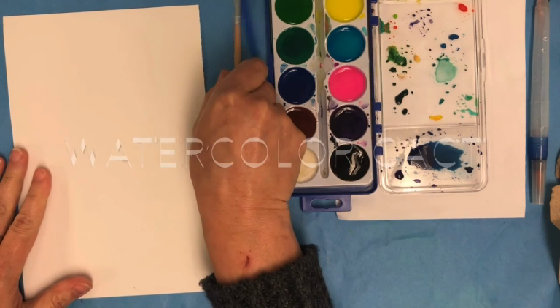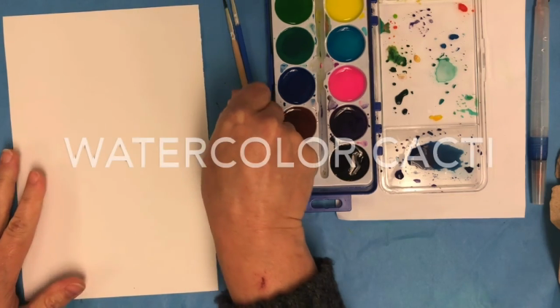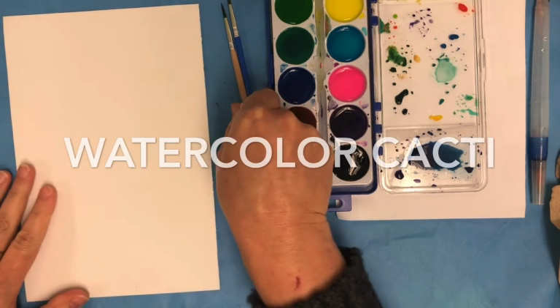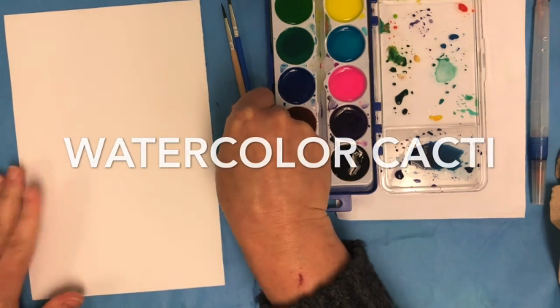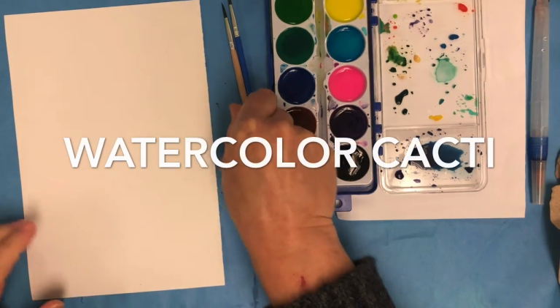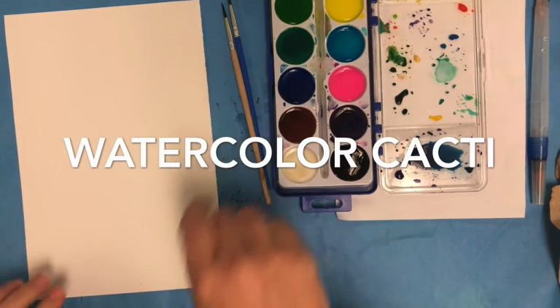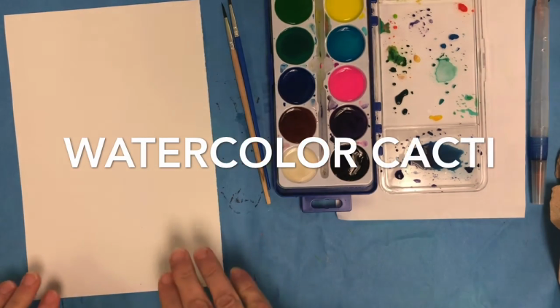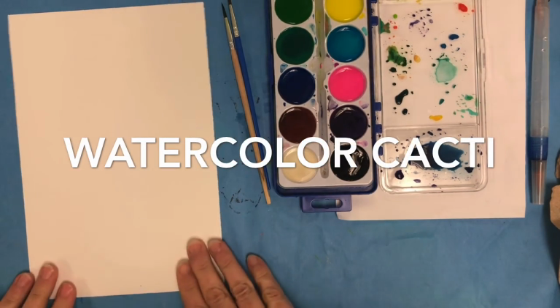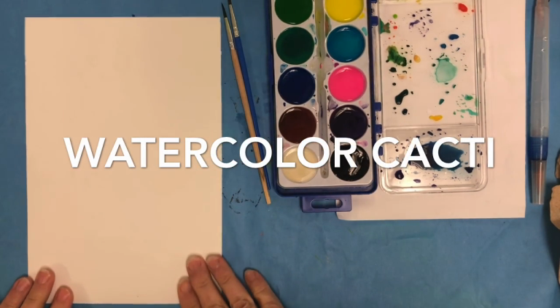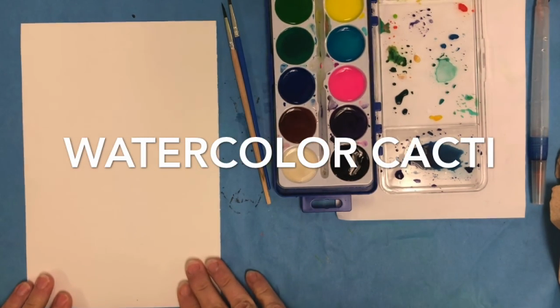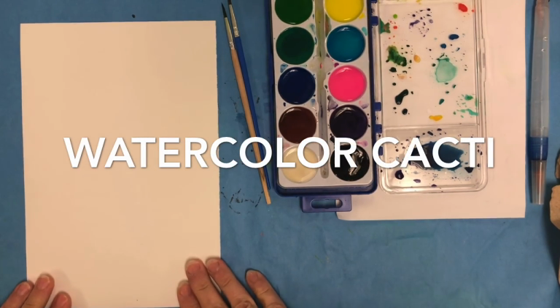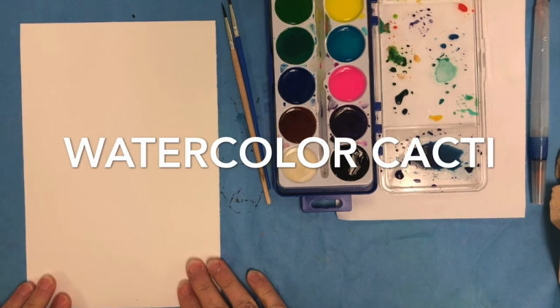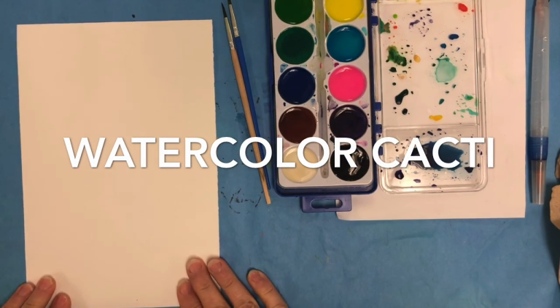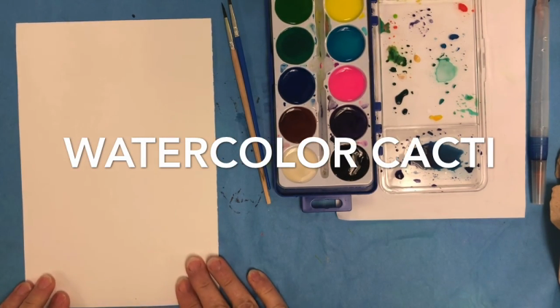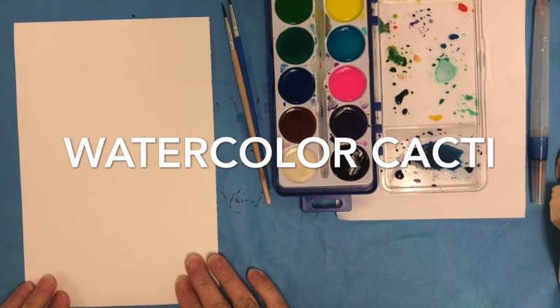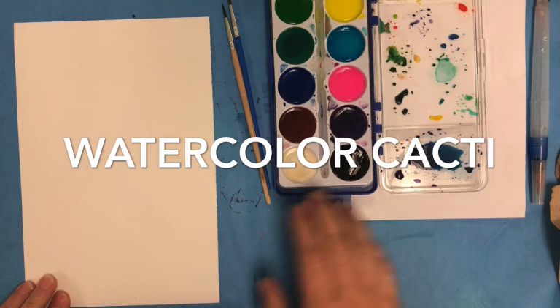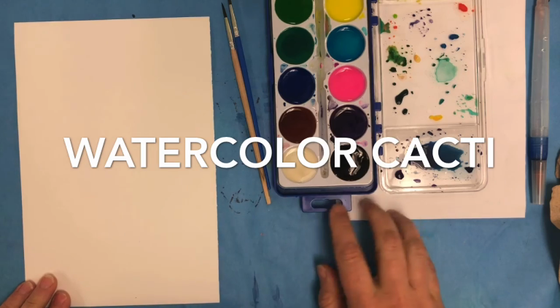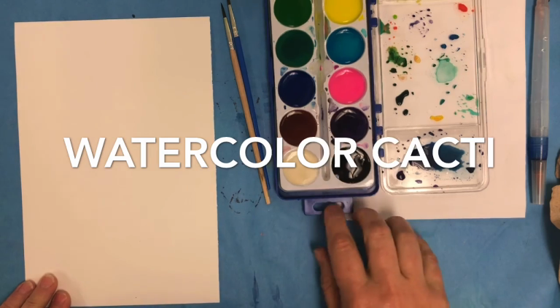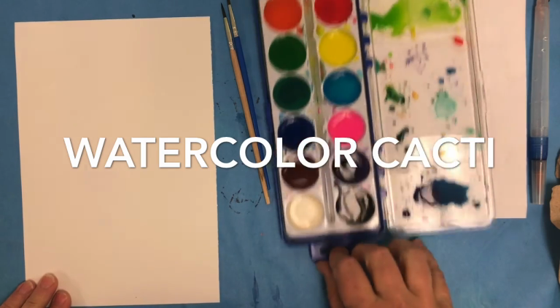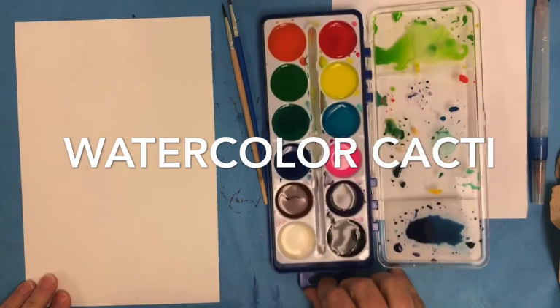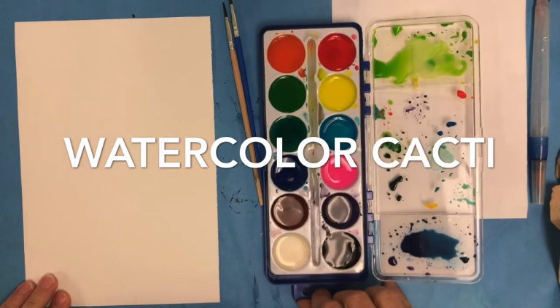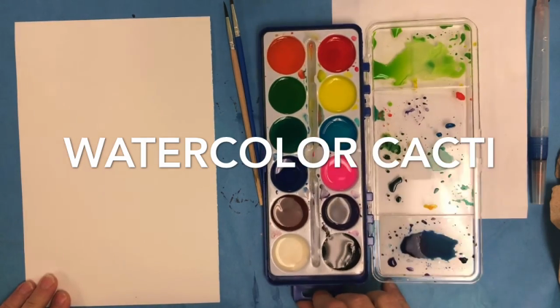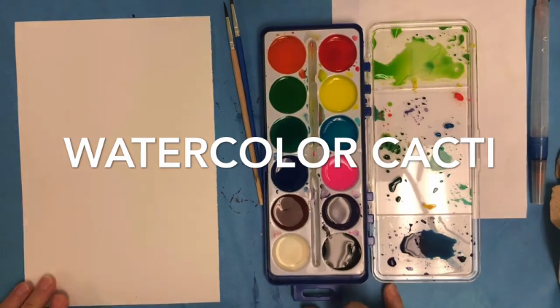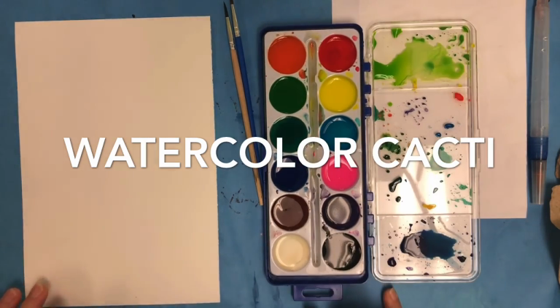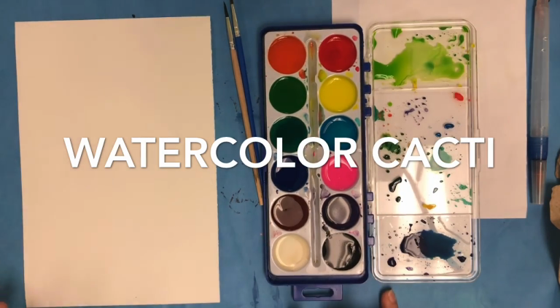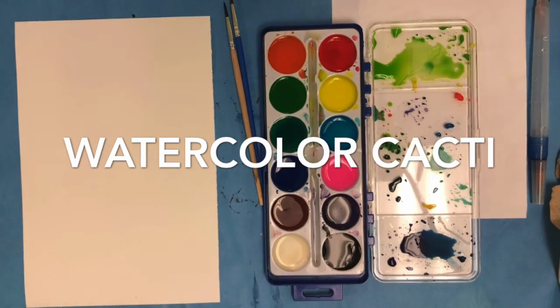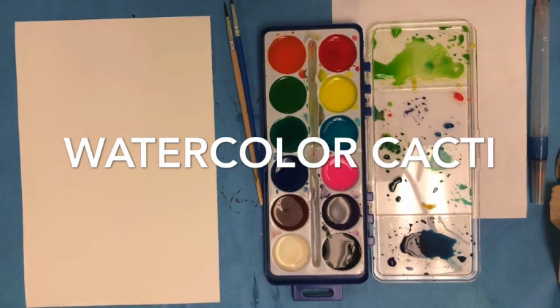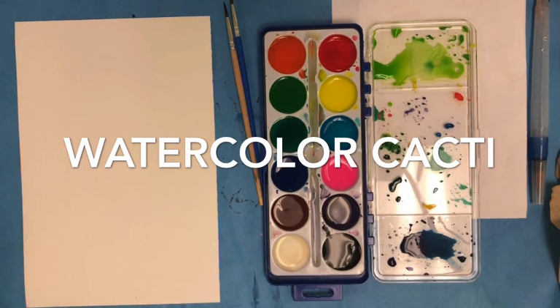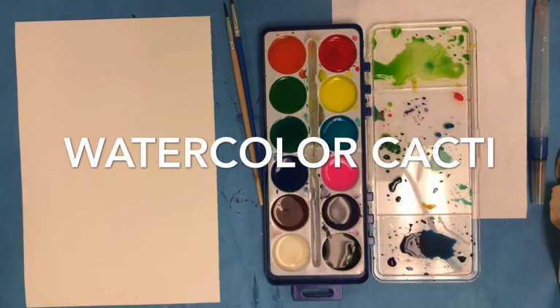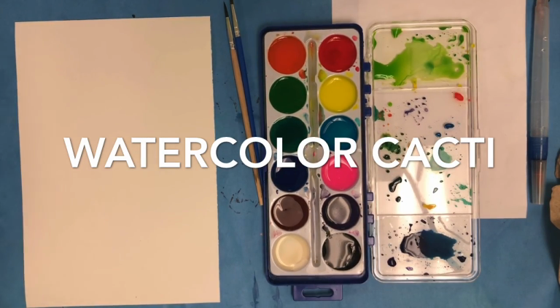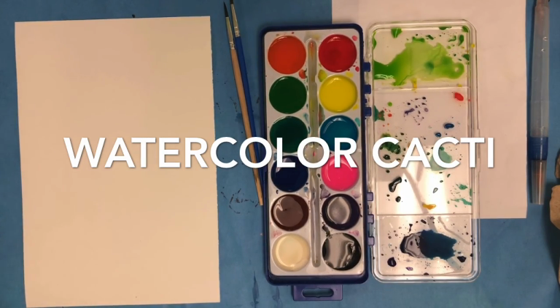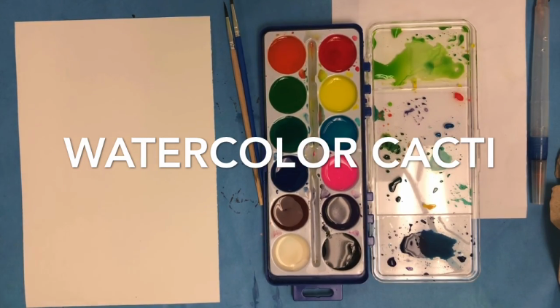Hello artists! I am going to draw and paint colorful cacti in a beautiful colorful pot.